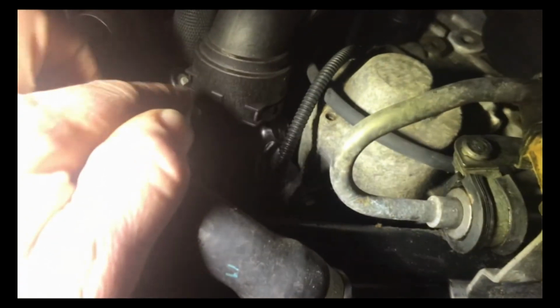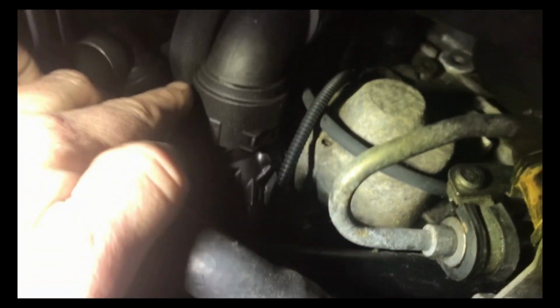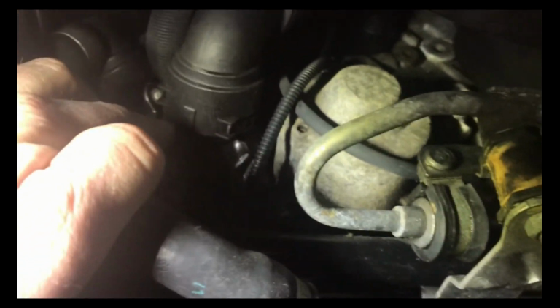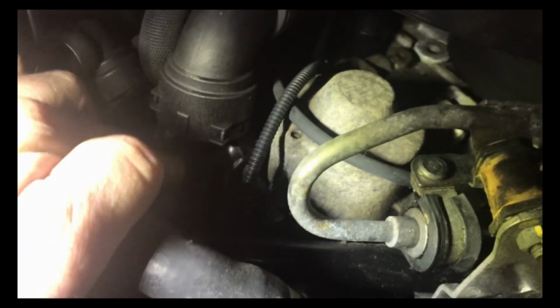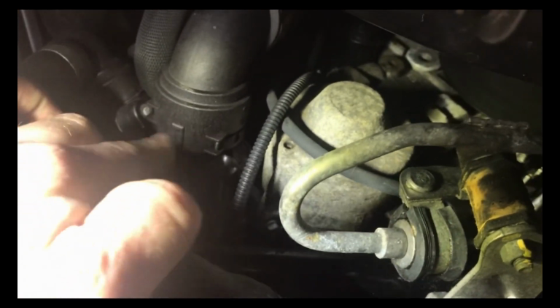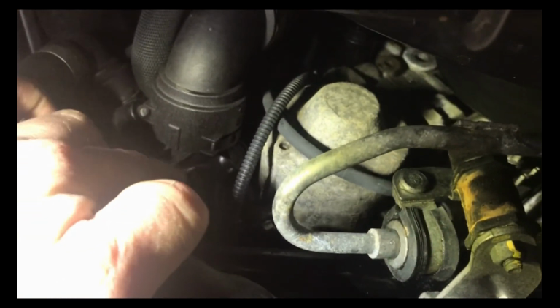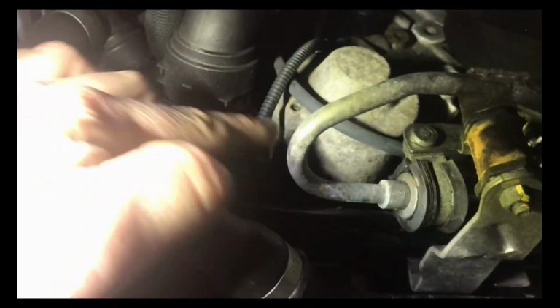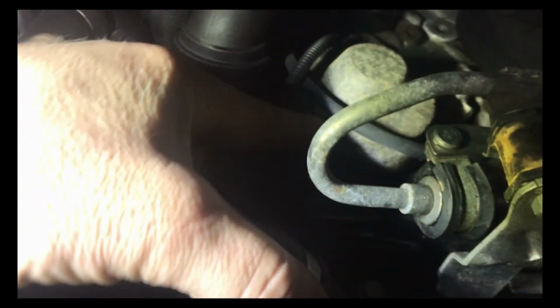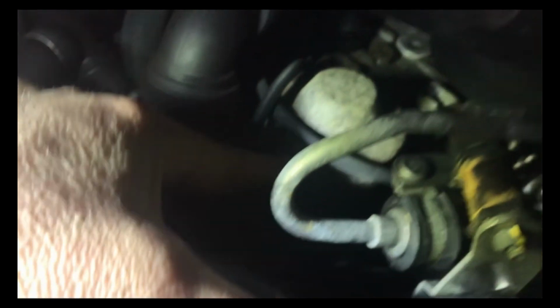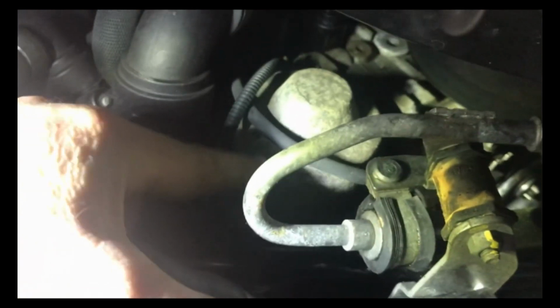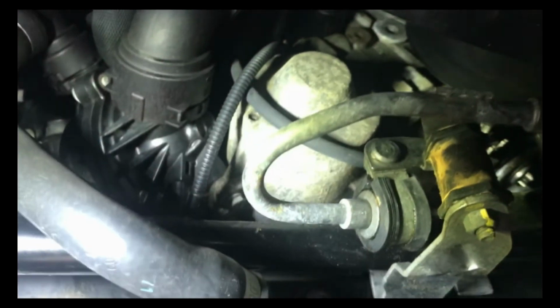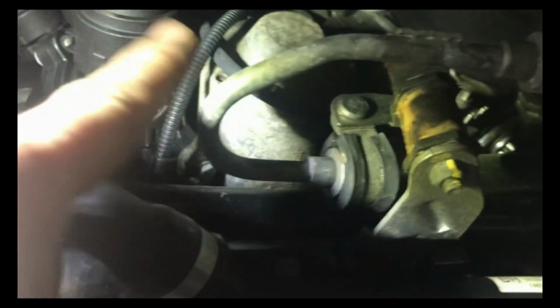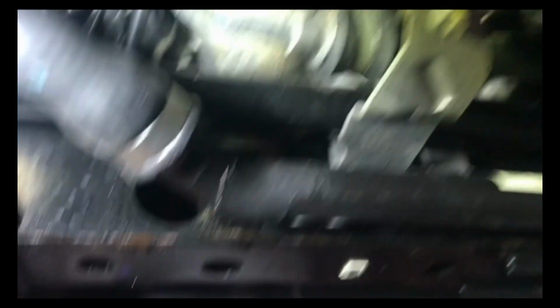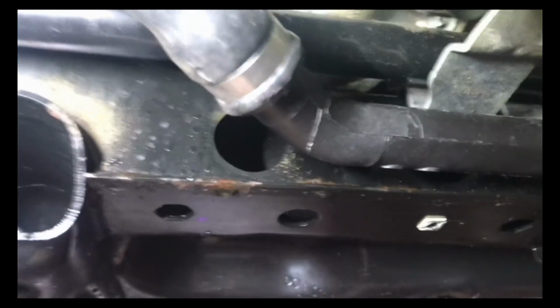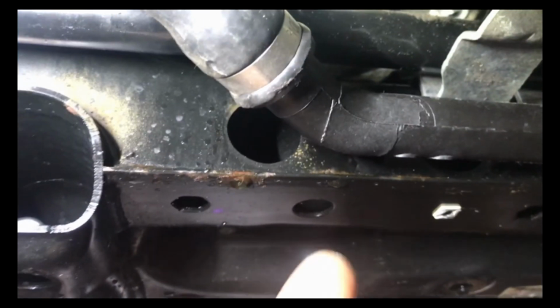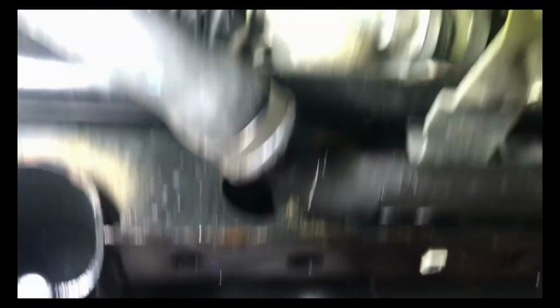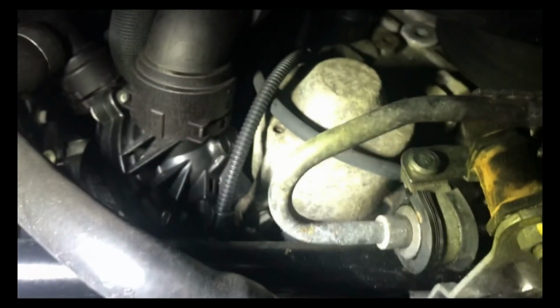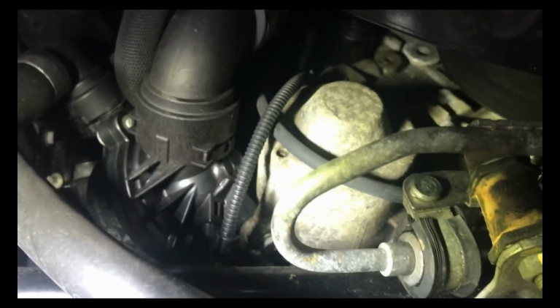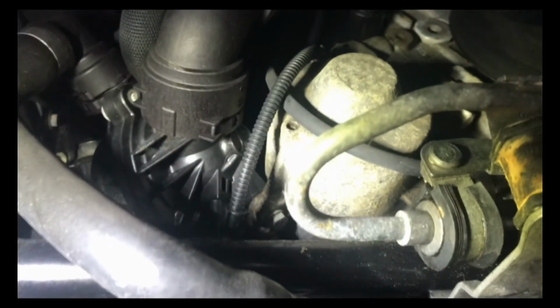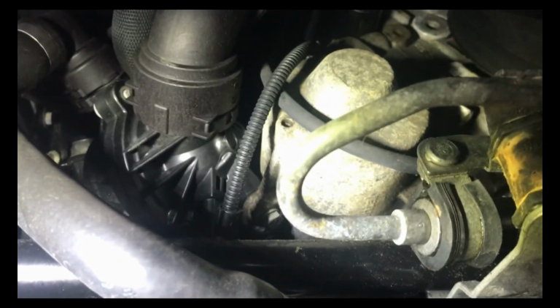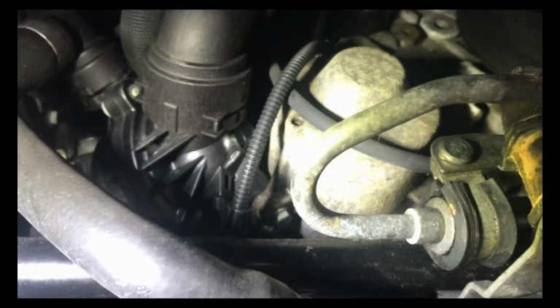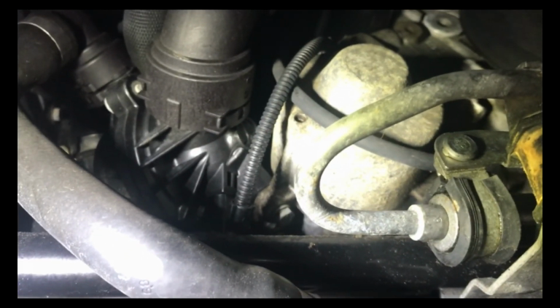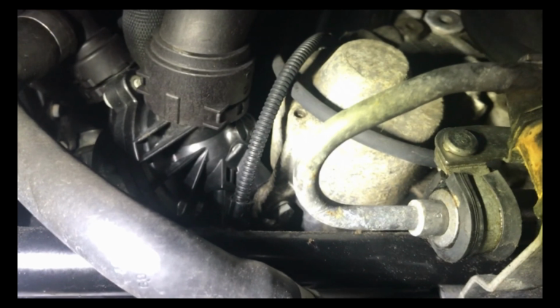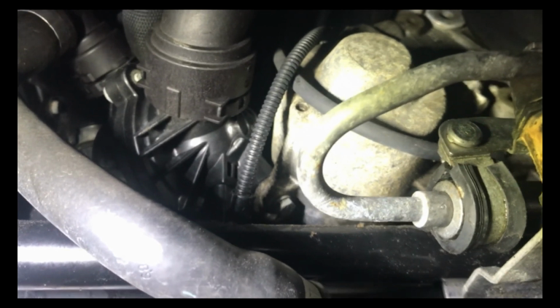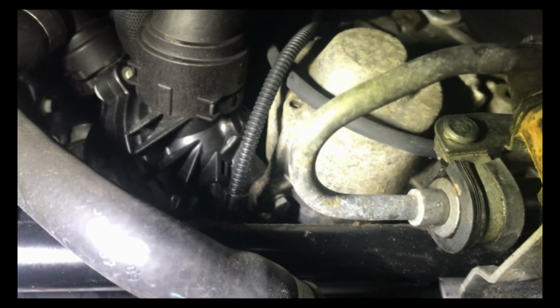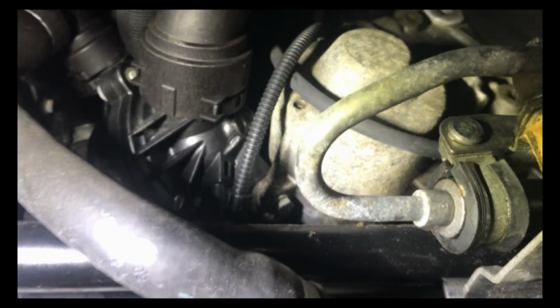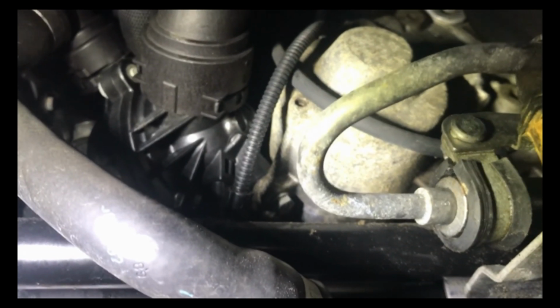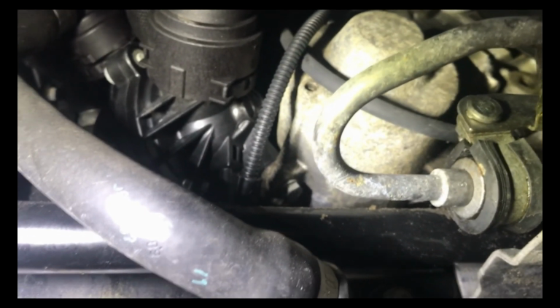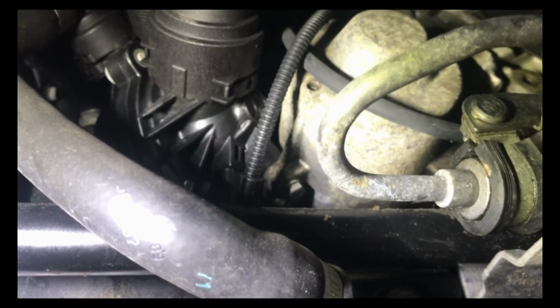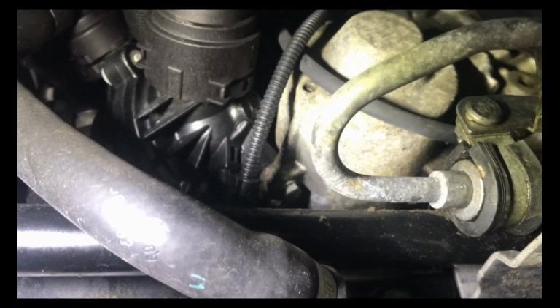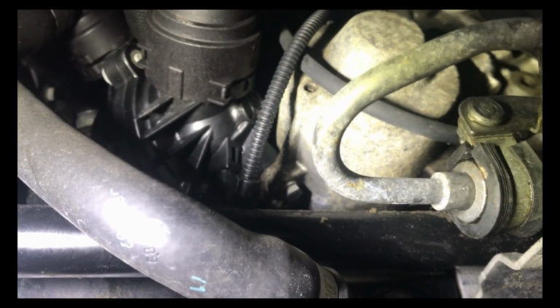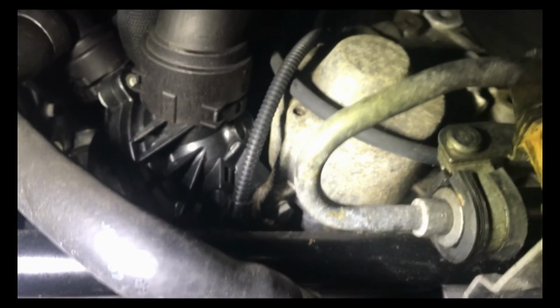I want to show you — this is the thermostat here, and this is the water pump. Behind the other side of the water pump, which you can't see, there is an outlet housing. When the car got hot, the outlet housing started leaking.